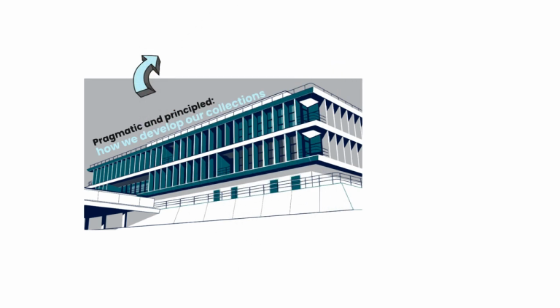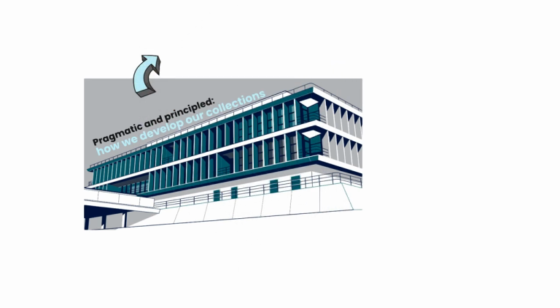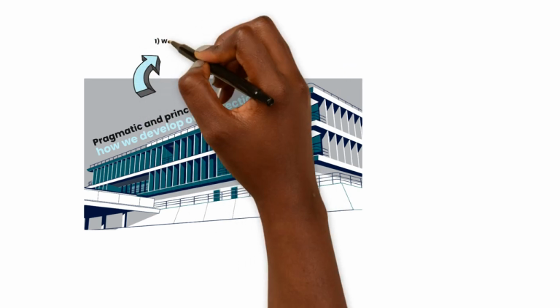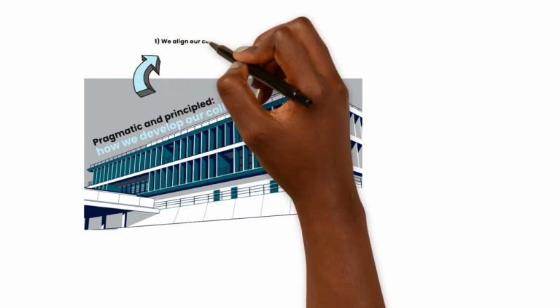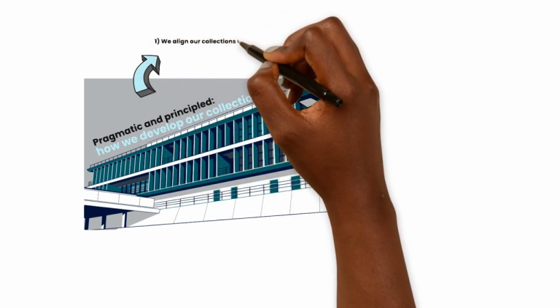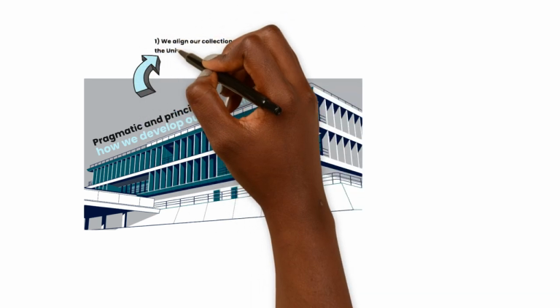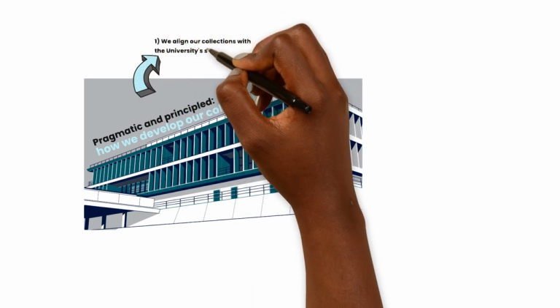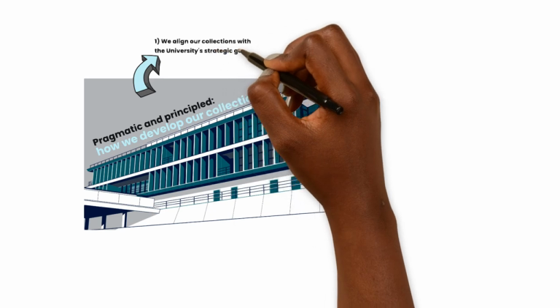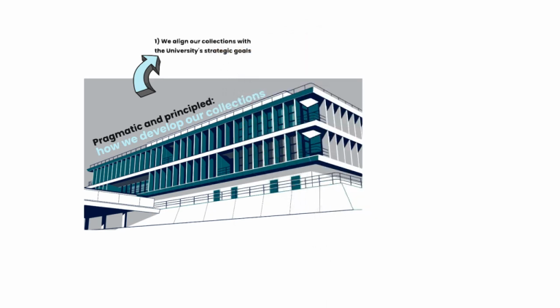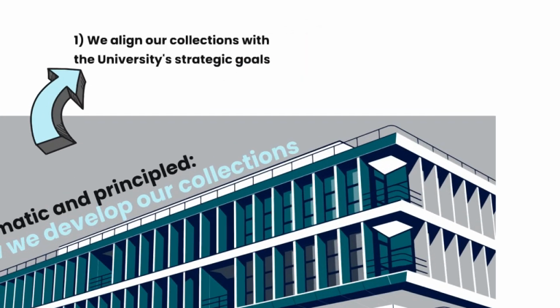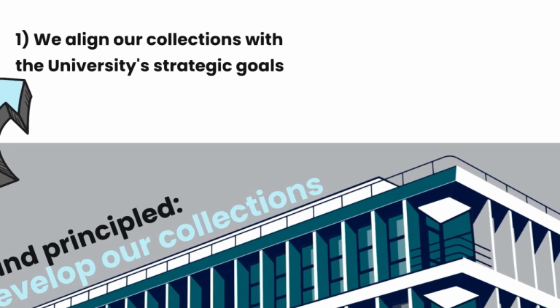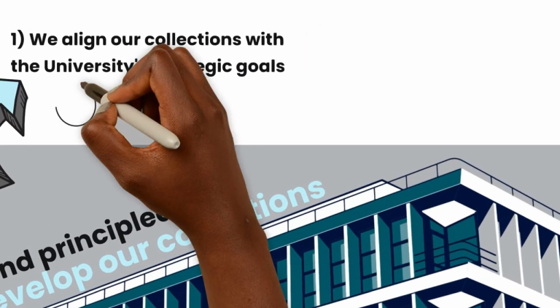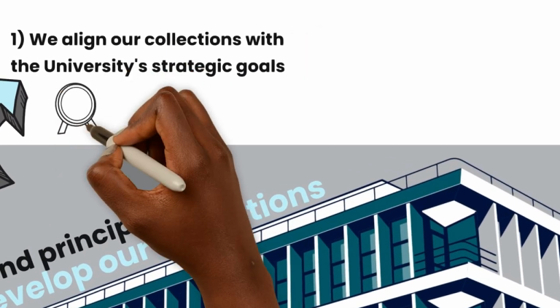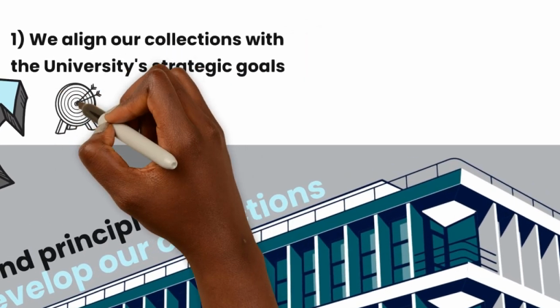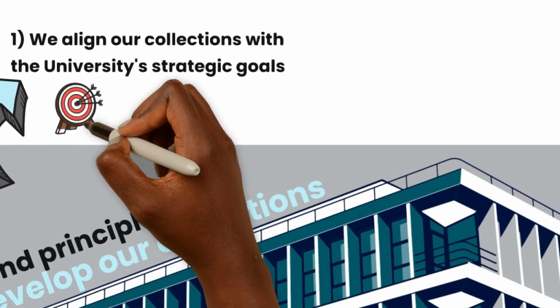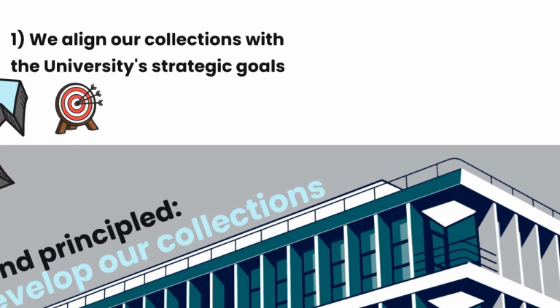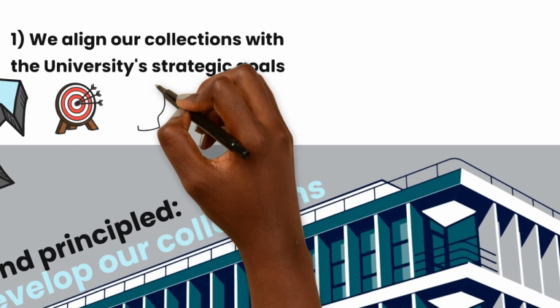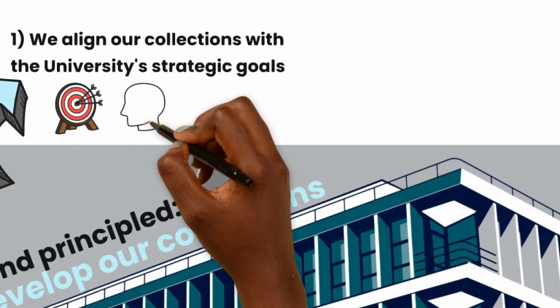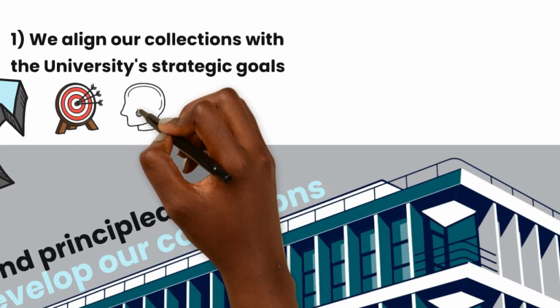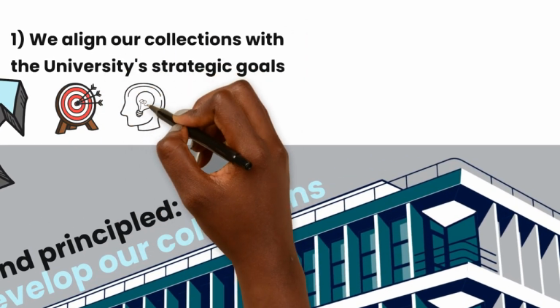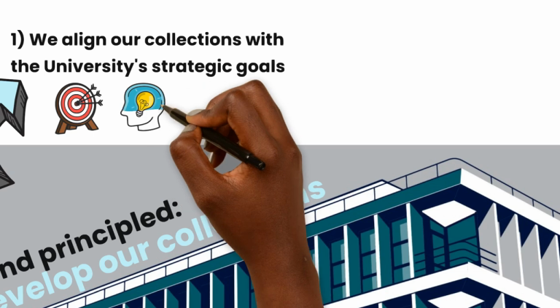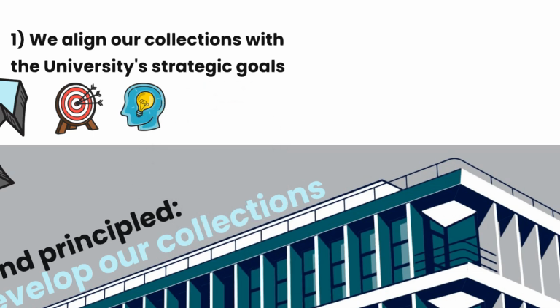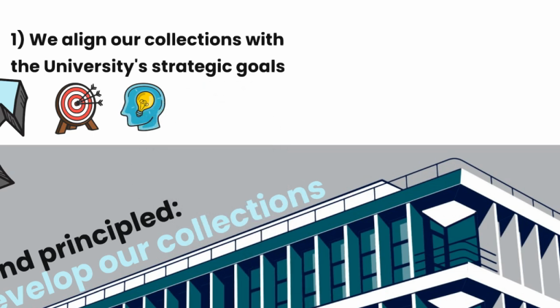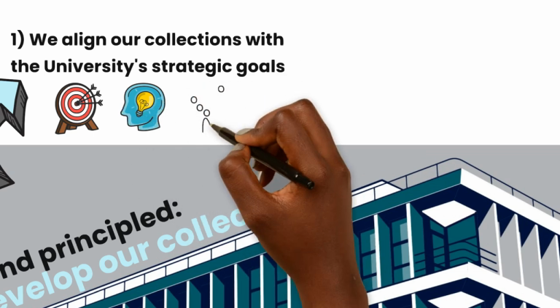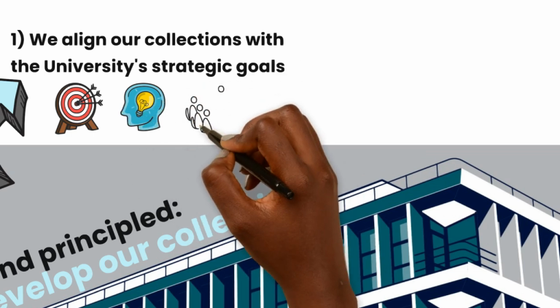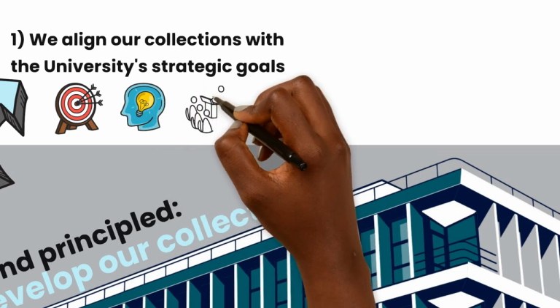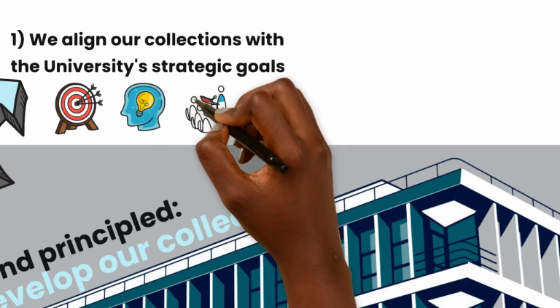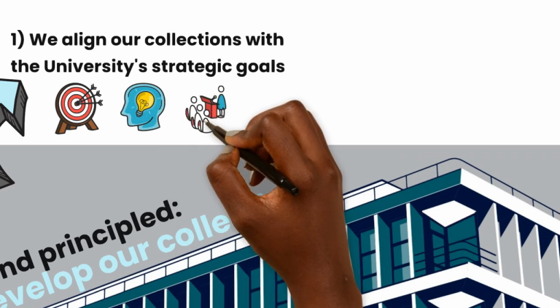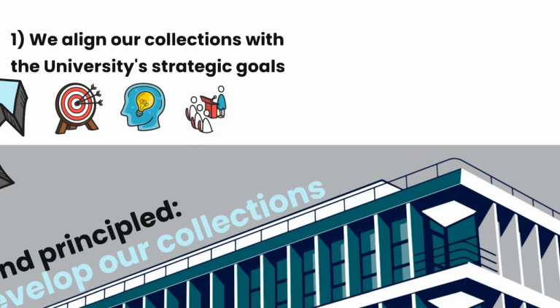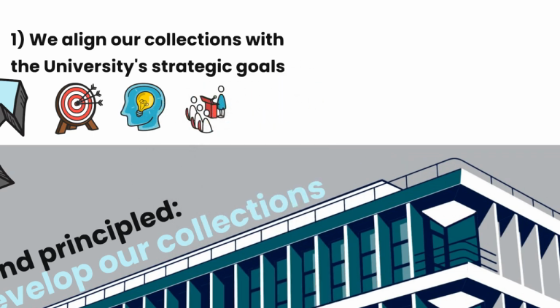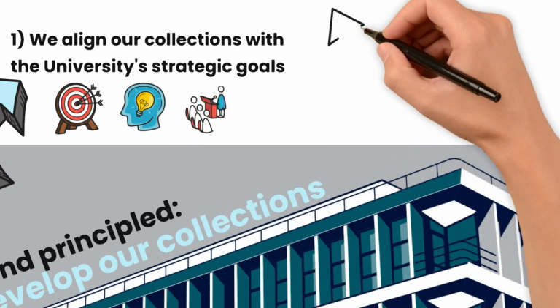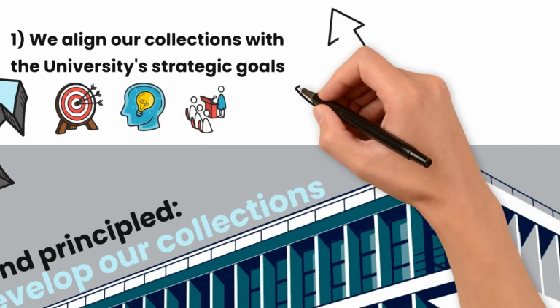We will align our collections with the university's strategic goals. Our collection development will directly support the university's research and teaching objectives. We balance core collection needs with sustainability, diversity and ethical considerations.